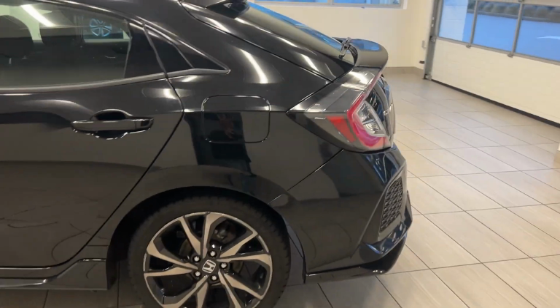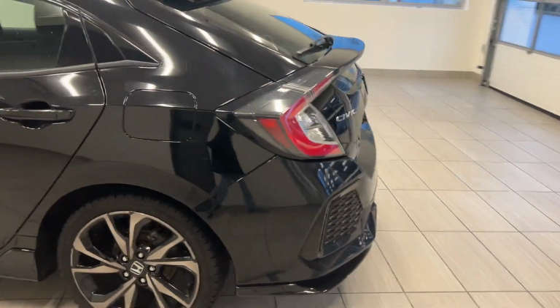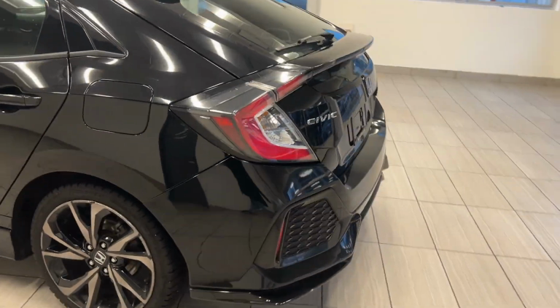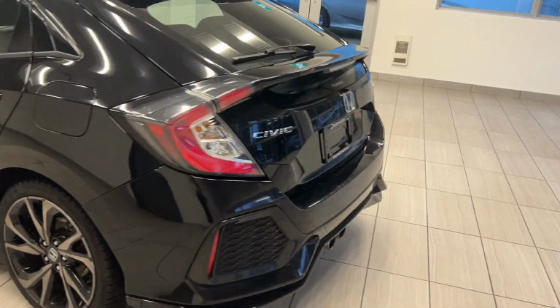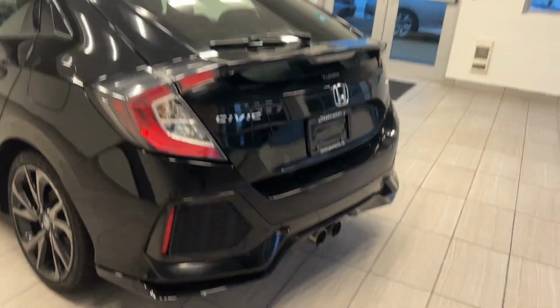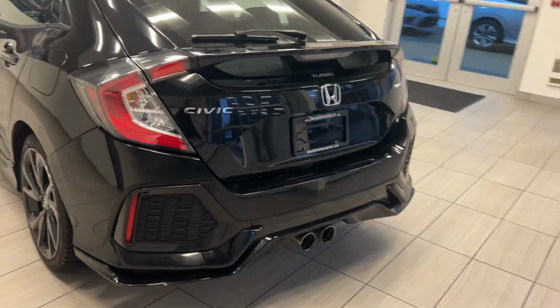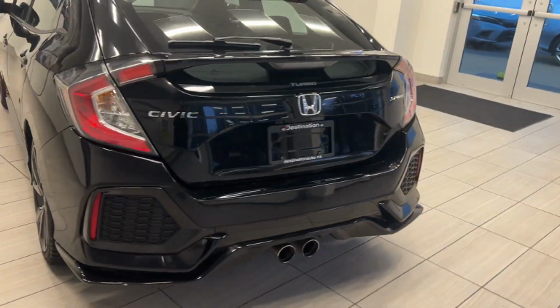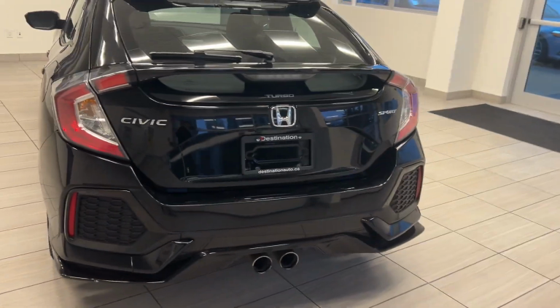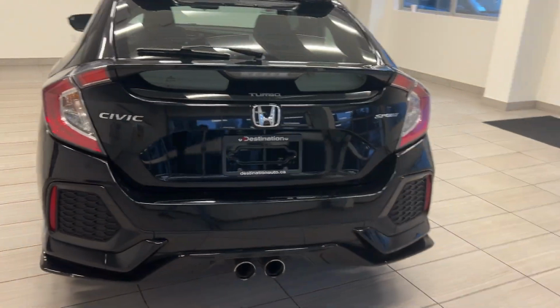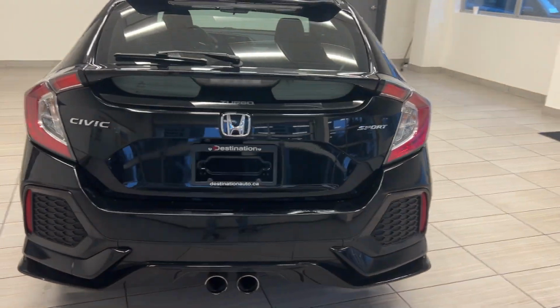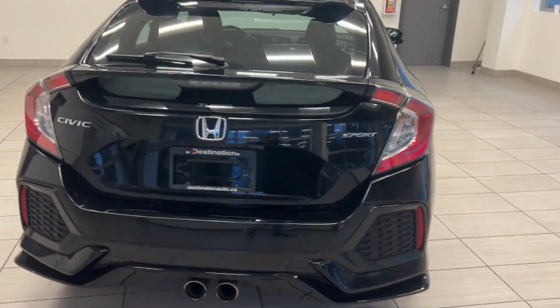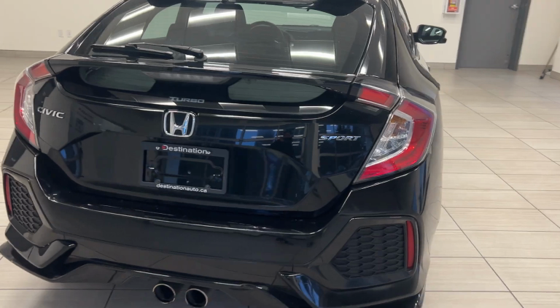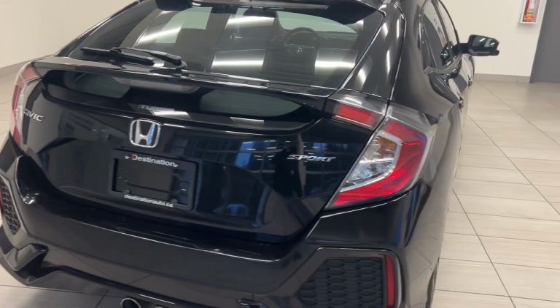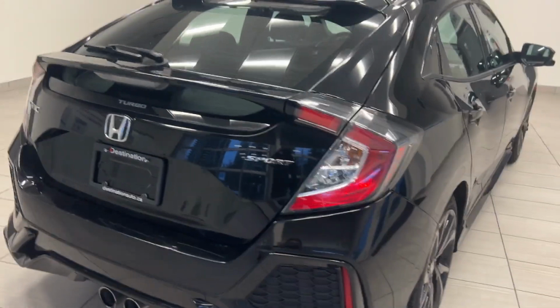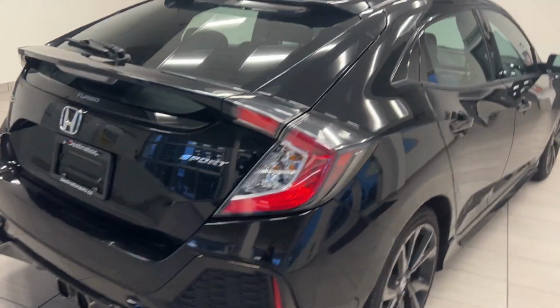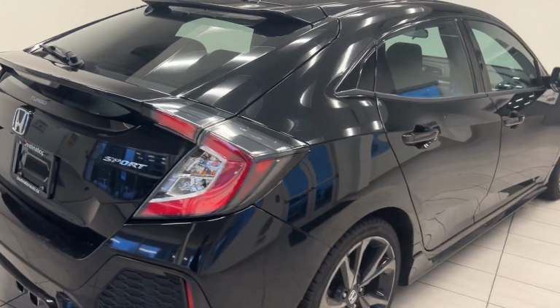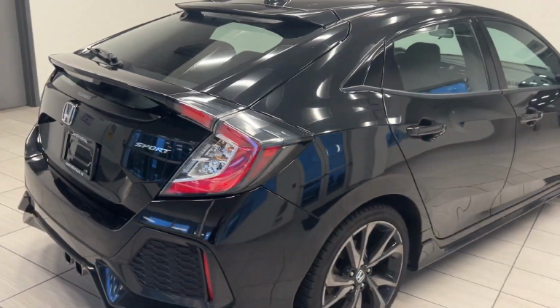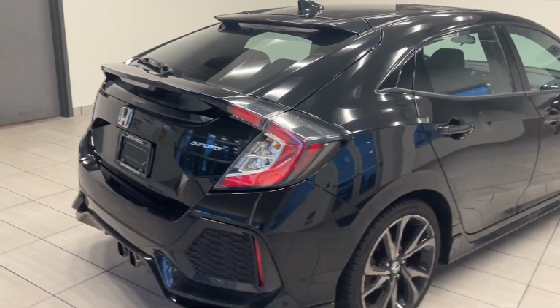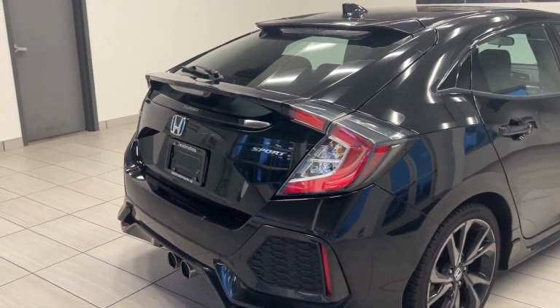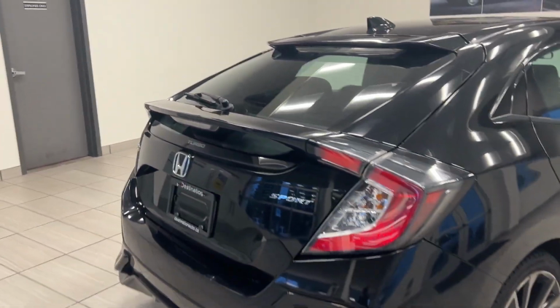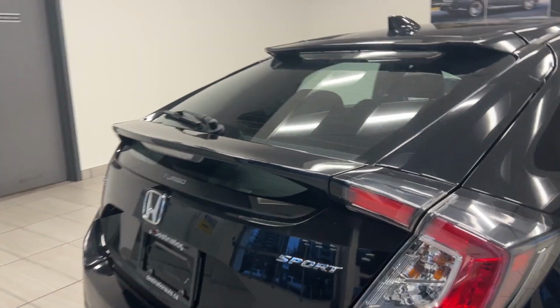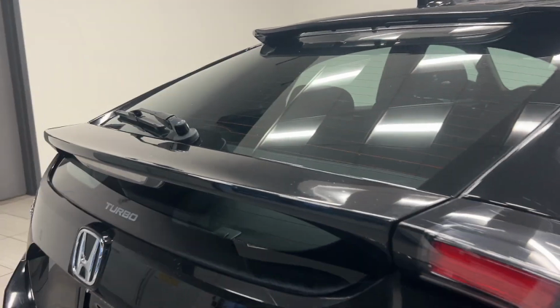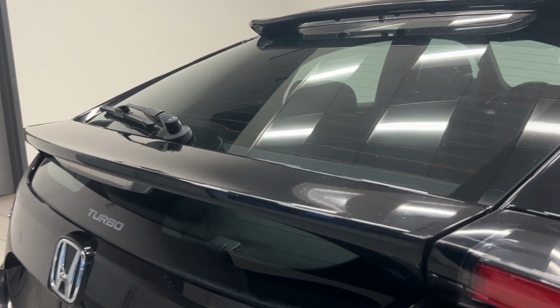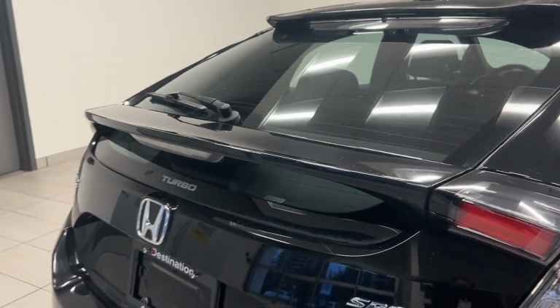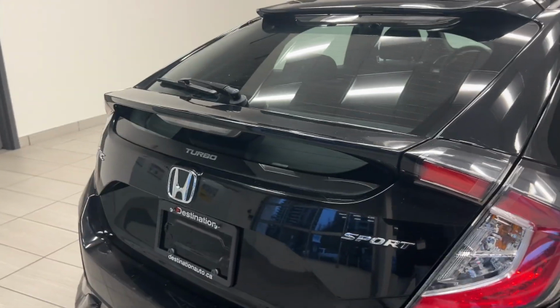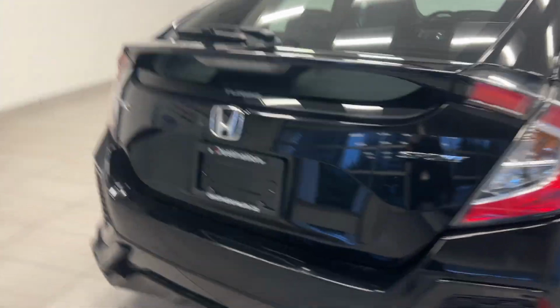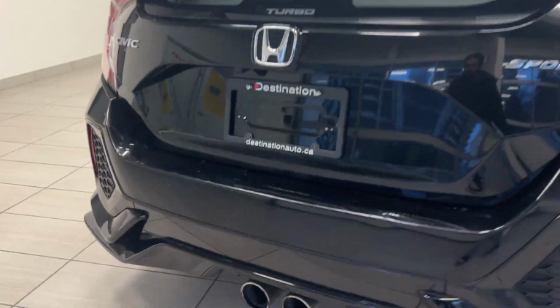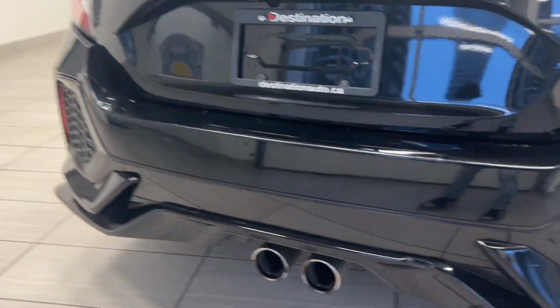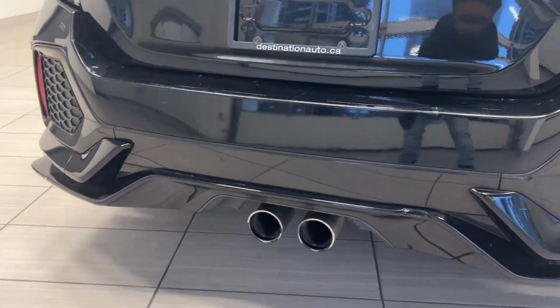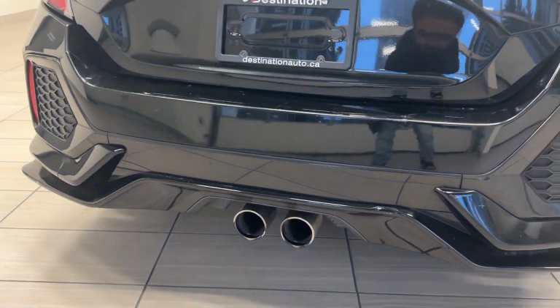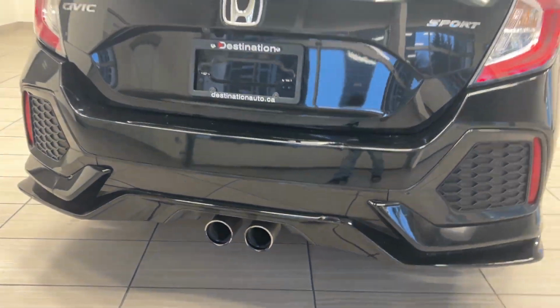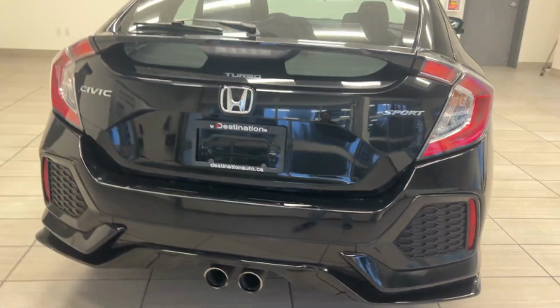I believe the hatchback is one of the nicest looking Civics there is. Take a look at the back end because it's a really sporty and menacing look, kind of like a race car. We have a nice spoiler with the turbo badging and the dual exhaust right on the bottom together.